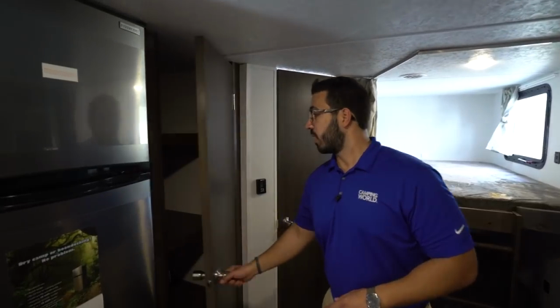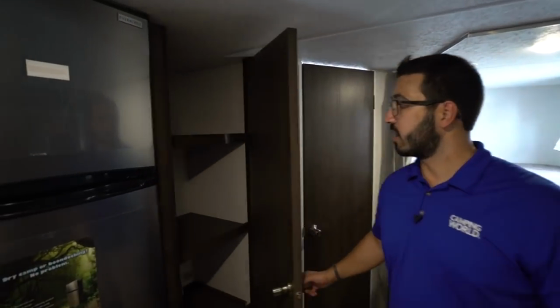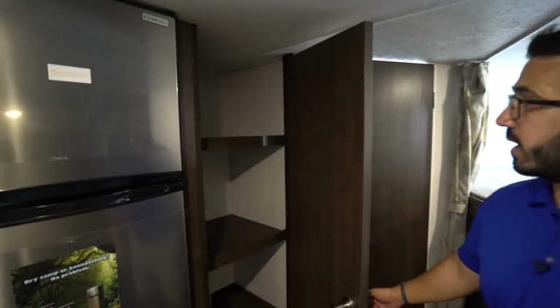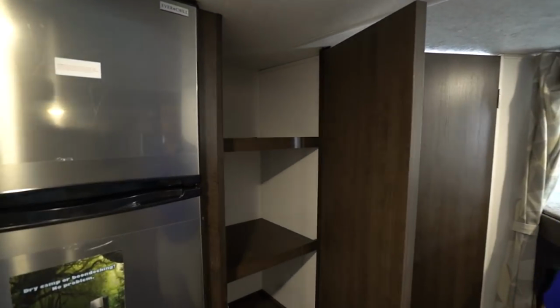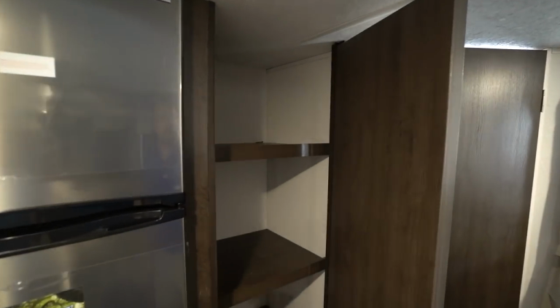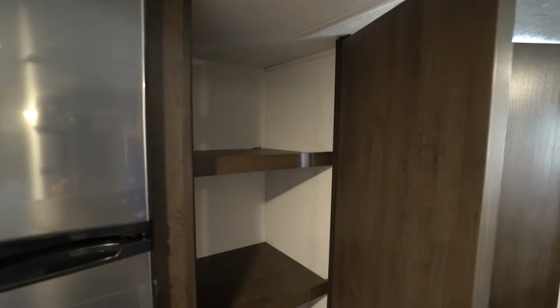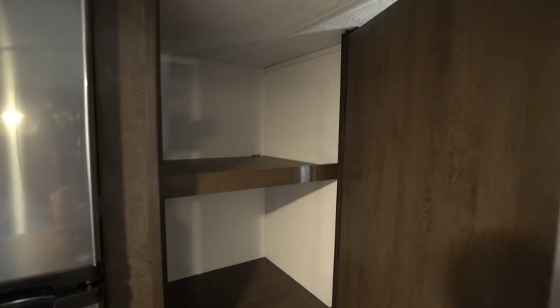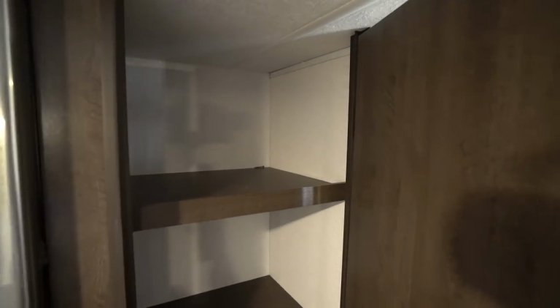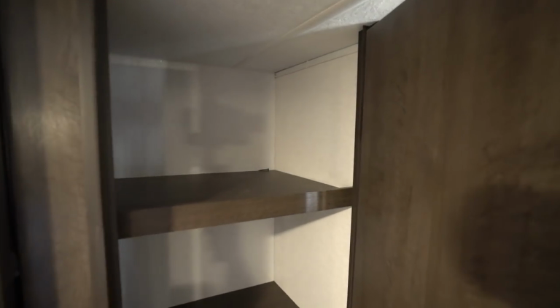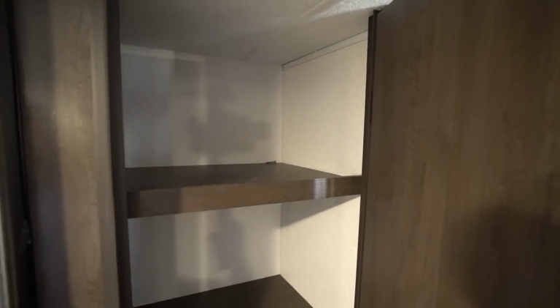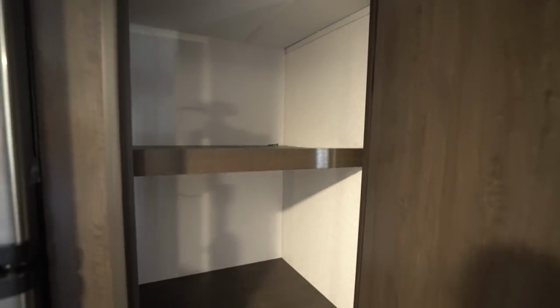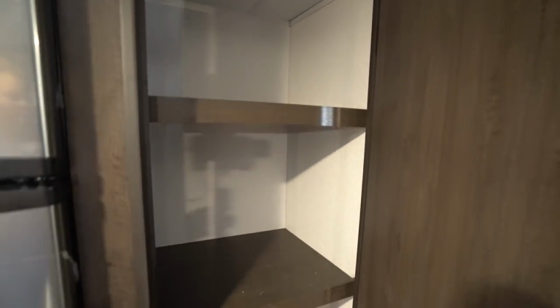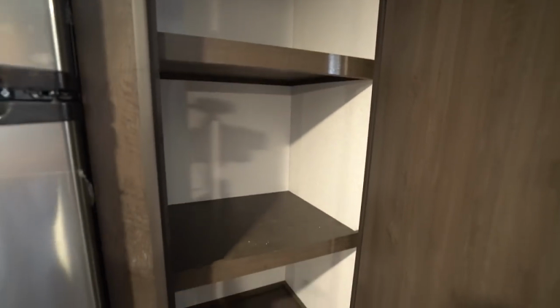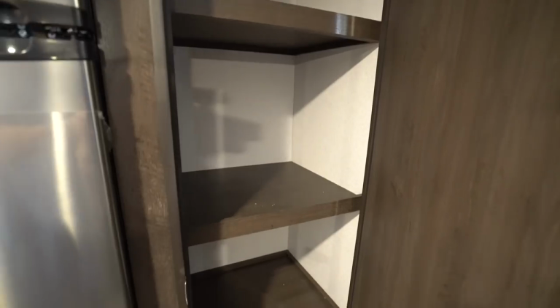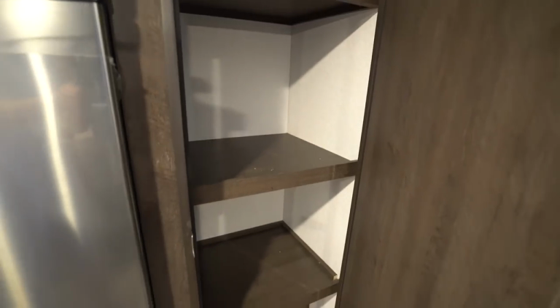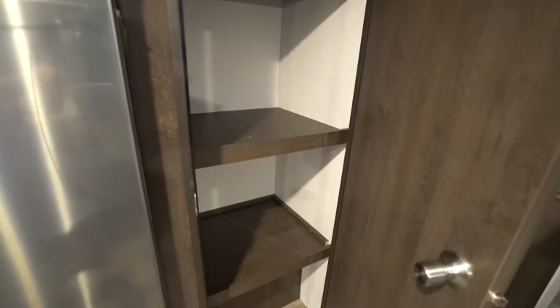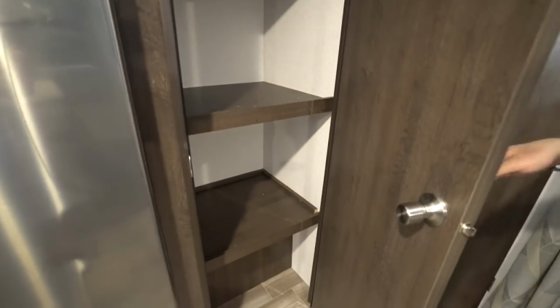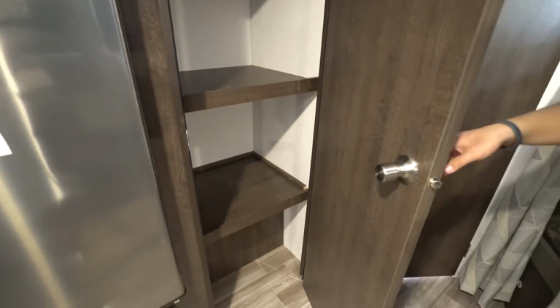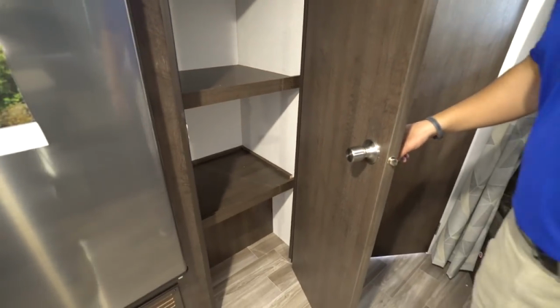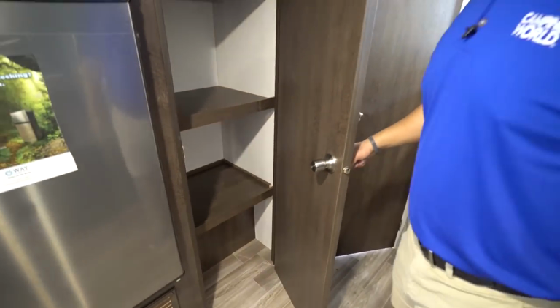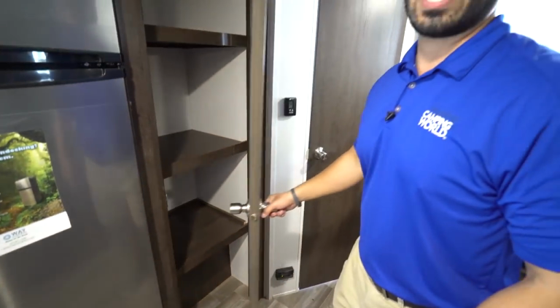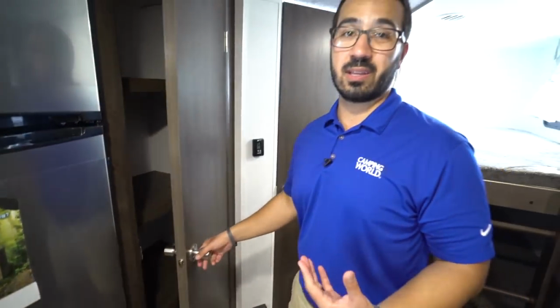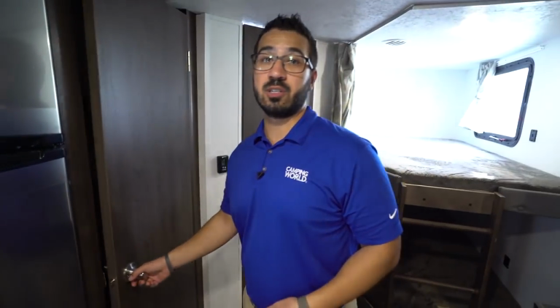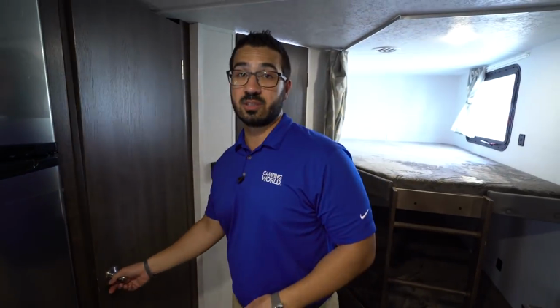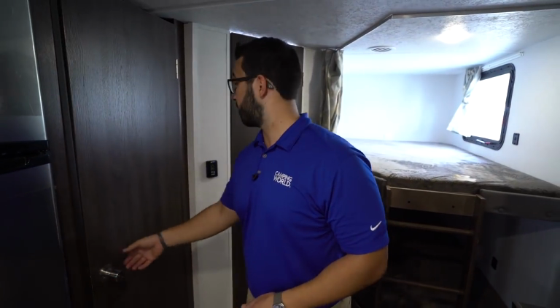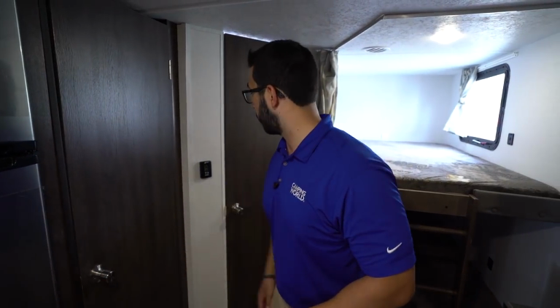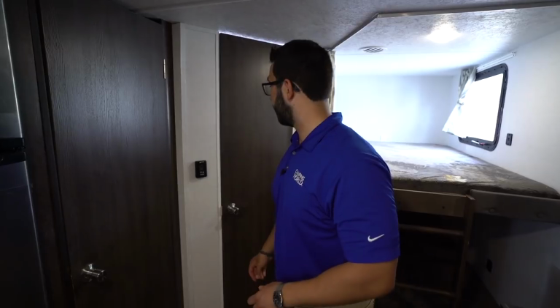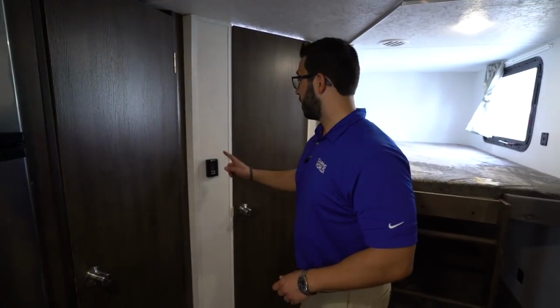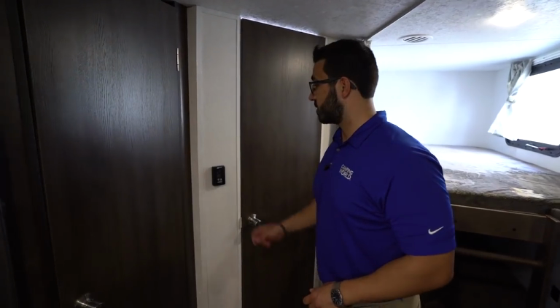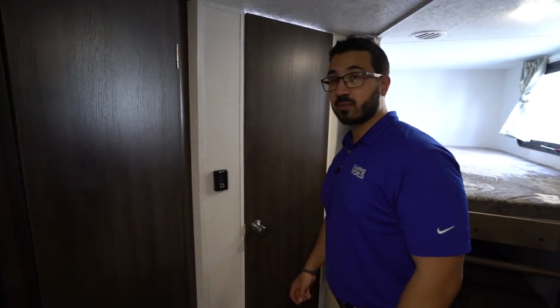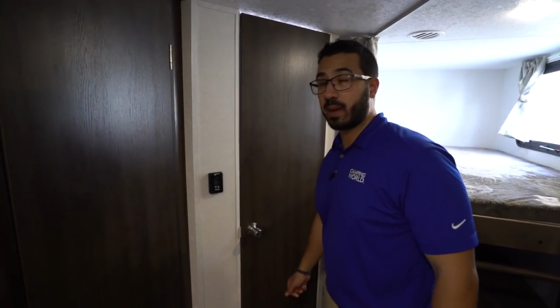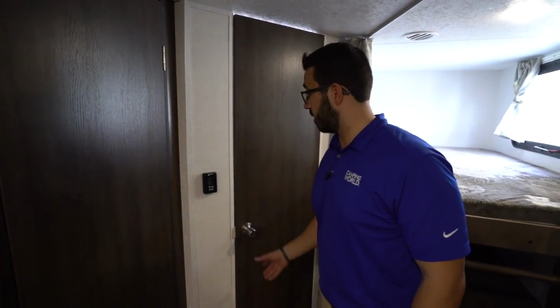Right over here is the pantry. You can open that up — you have three big shelves right in there. Plenty of room for all of your food and a lot of your pots, pans, some of your dishes and stuff as well. The thermostat is right back here.